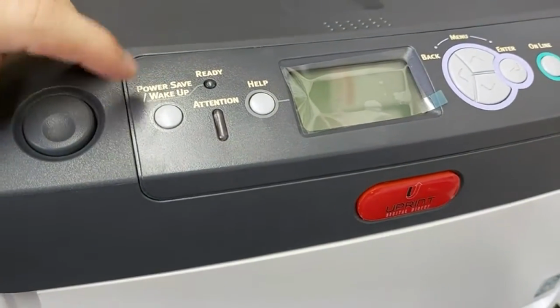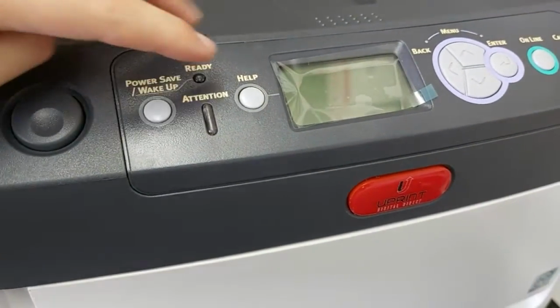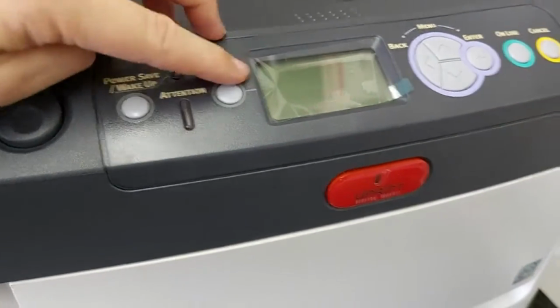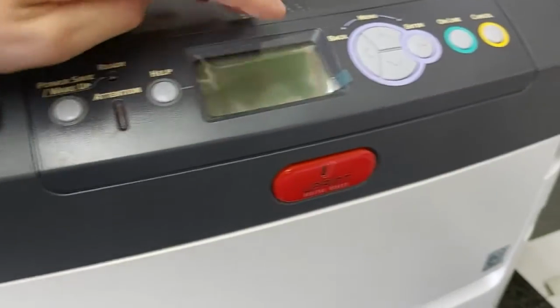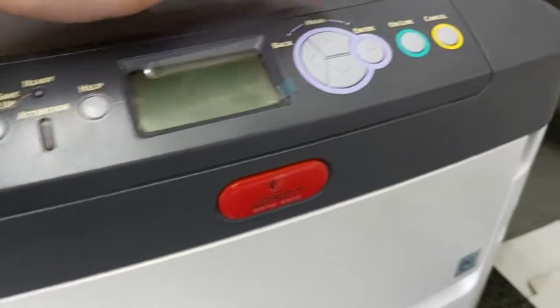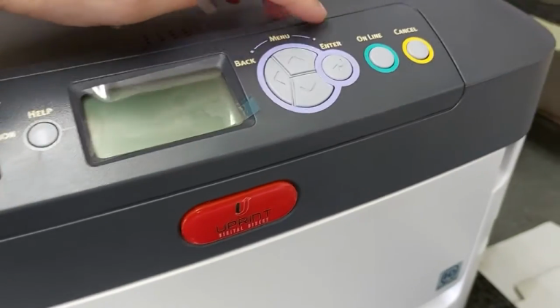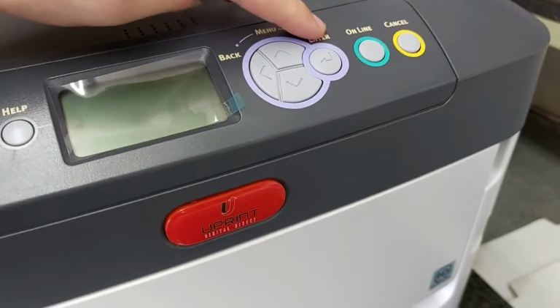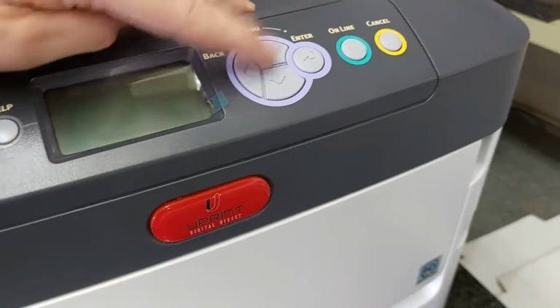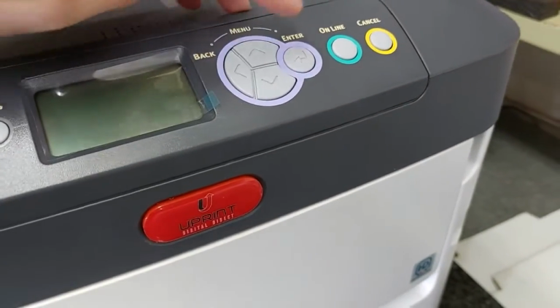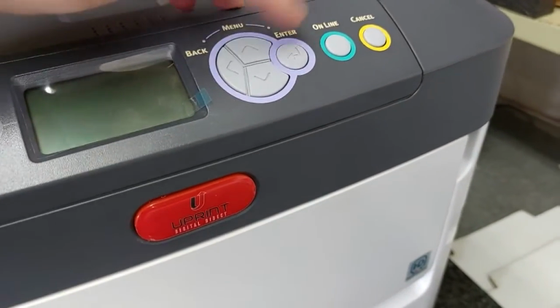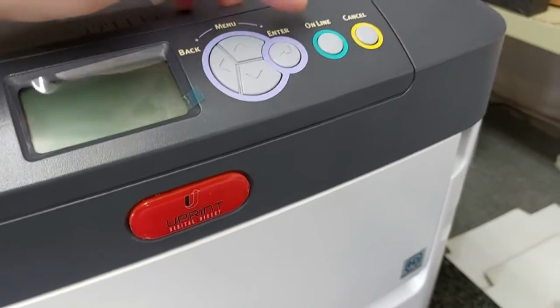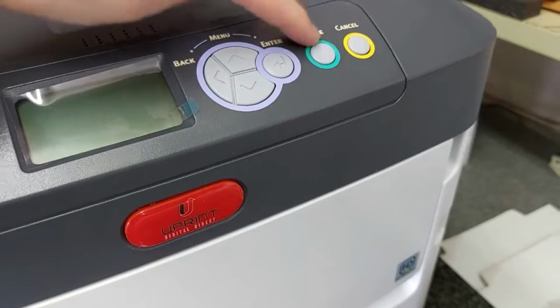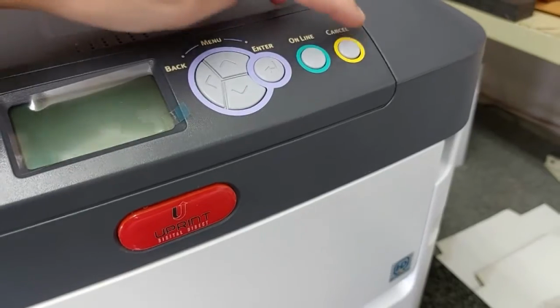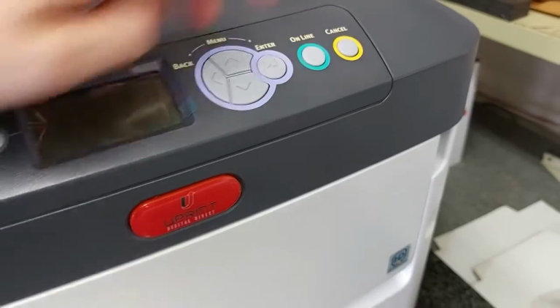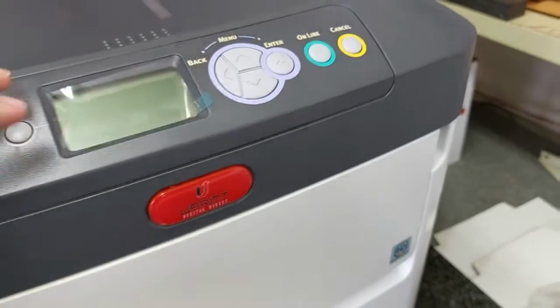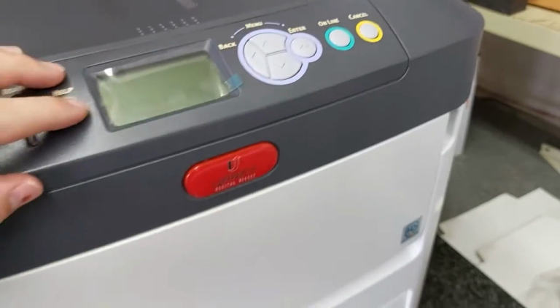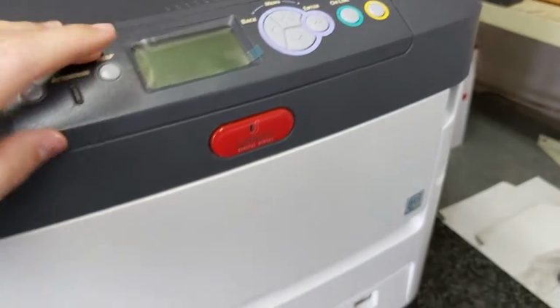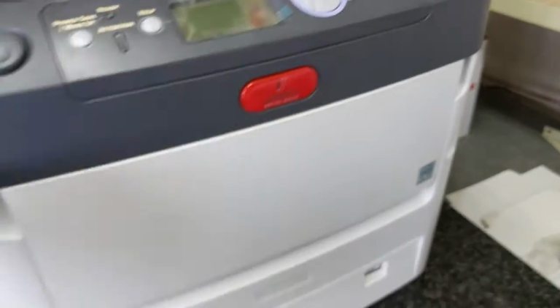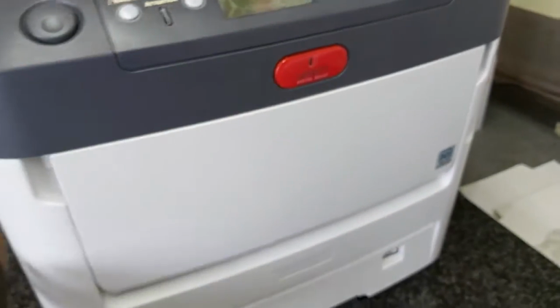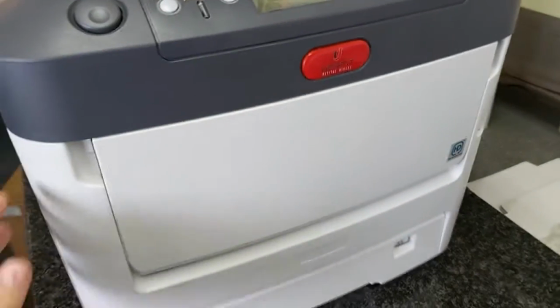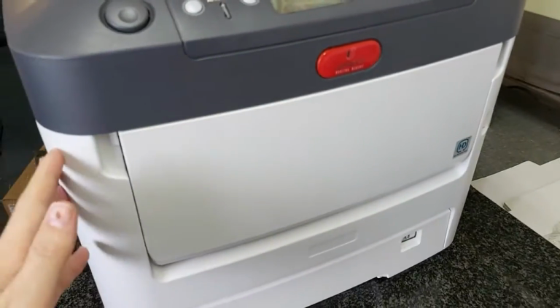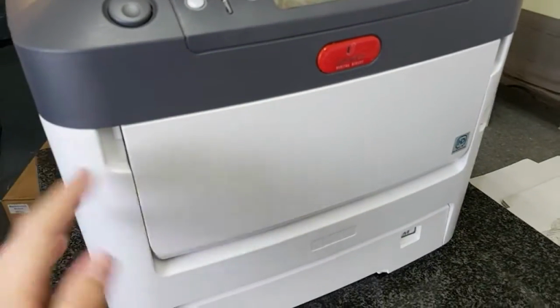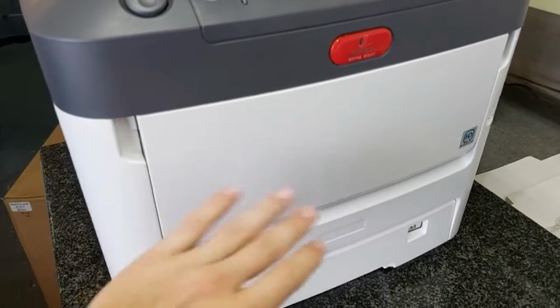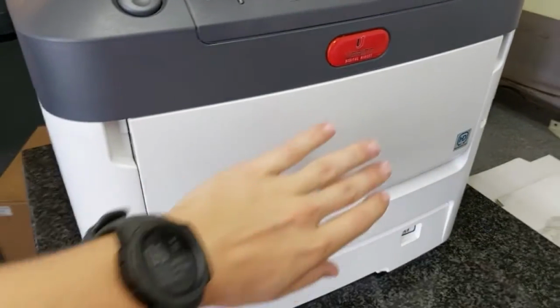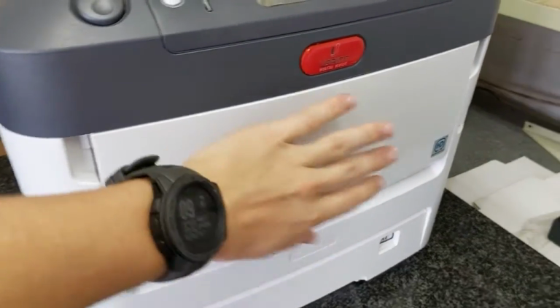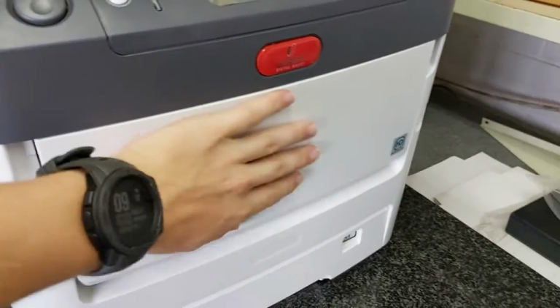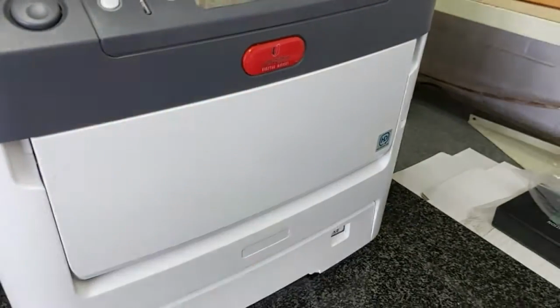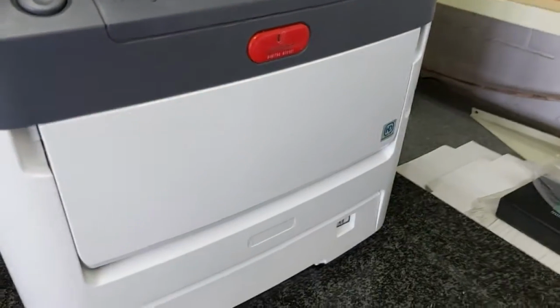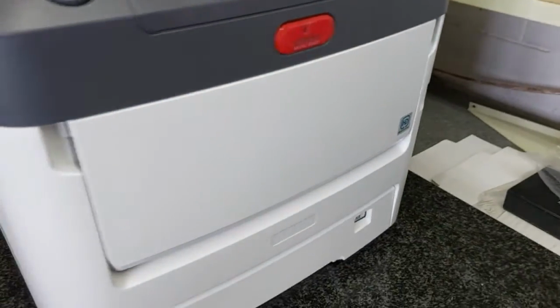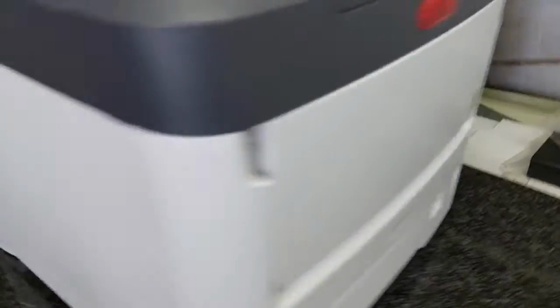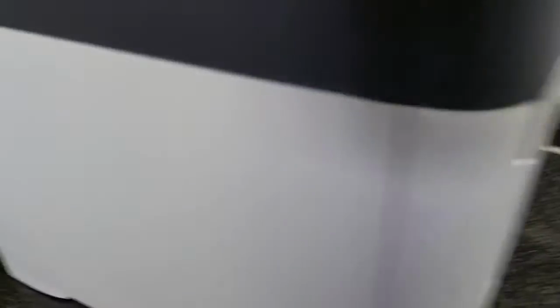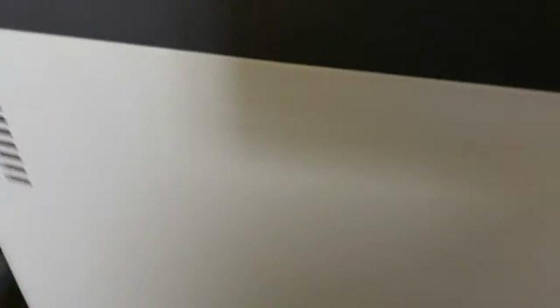This is the printer. You've got your power save feature, help, menu, back, enter, online, and cancel buttons. We're going to be using the middle tray and the back tray of the printer.